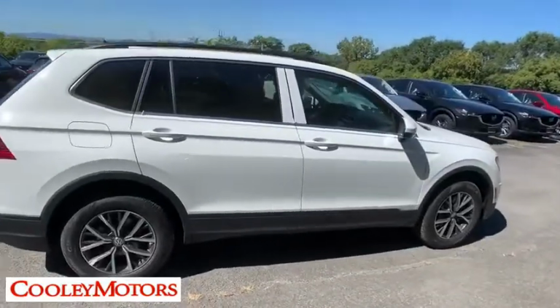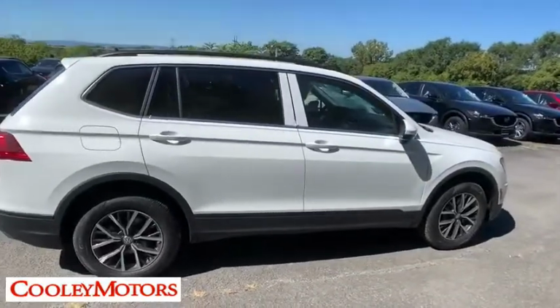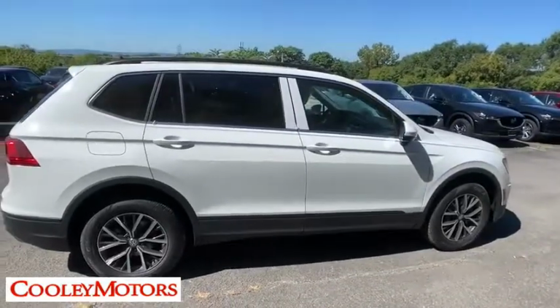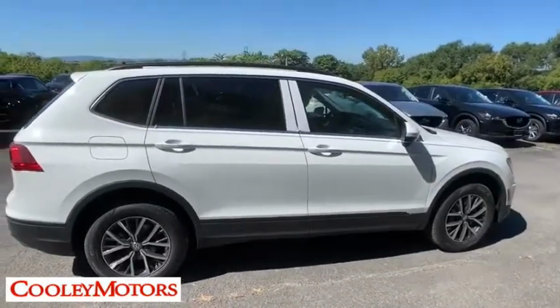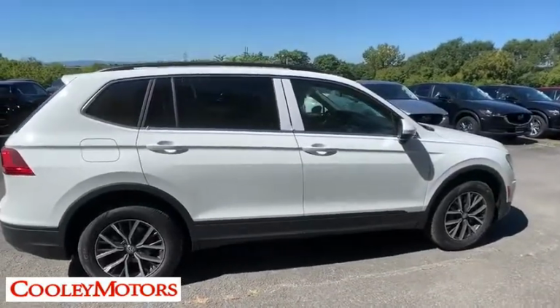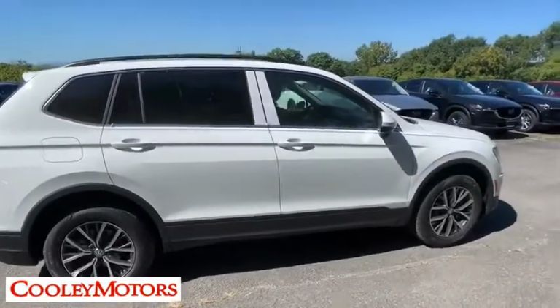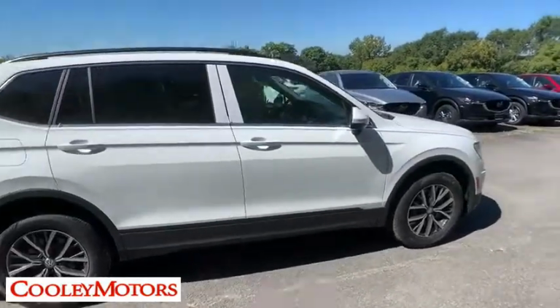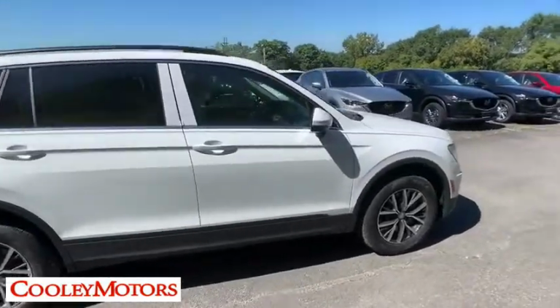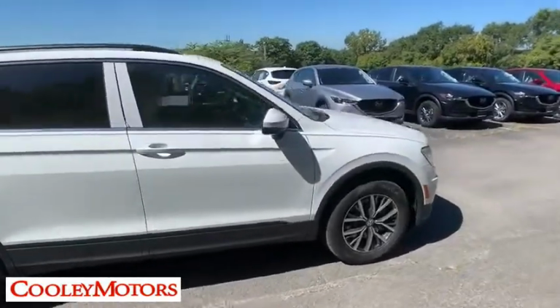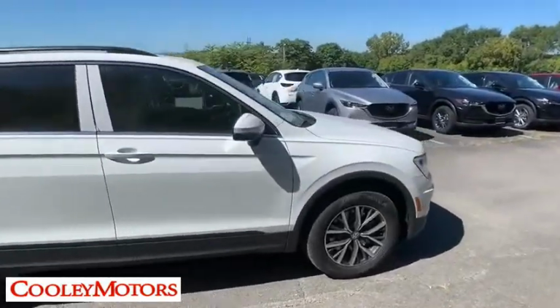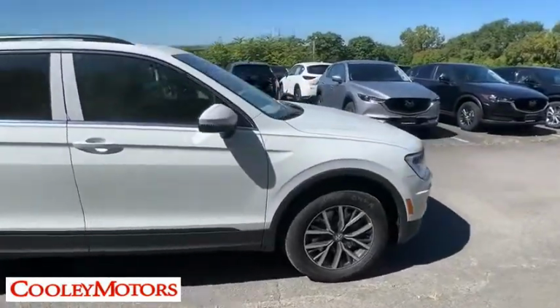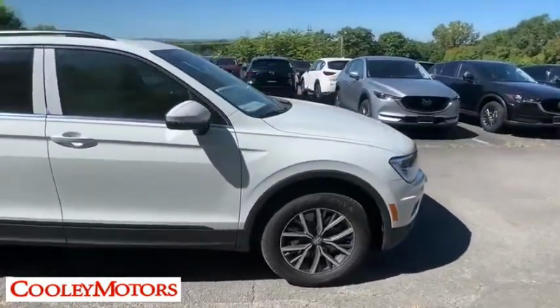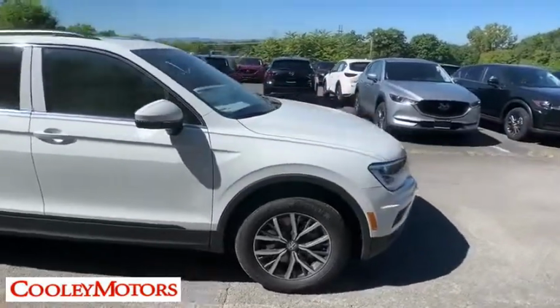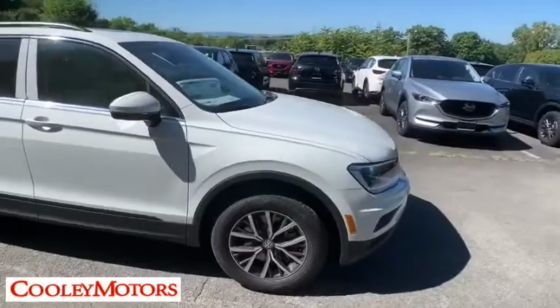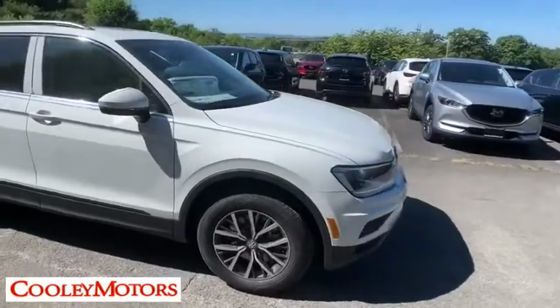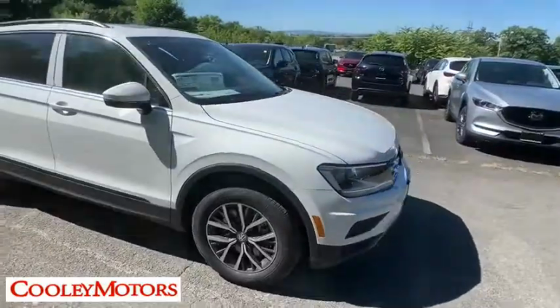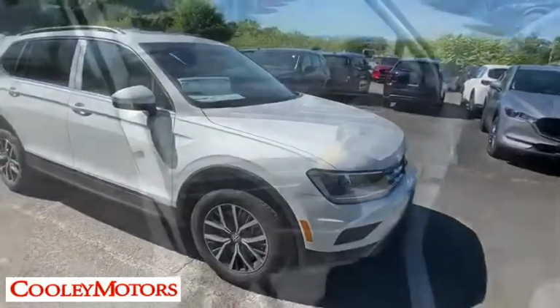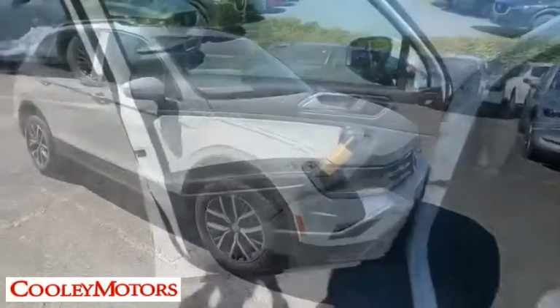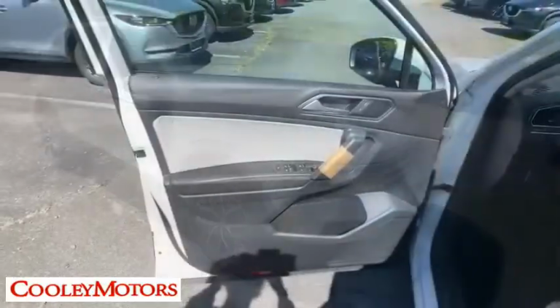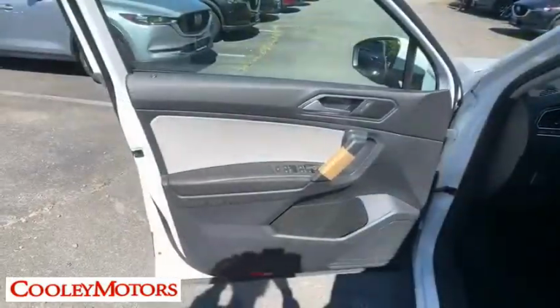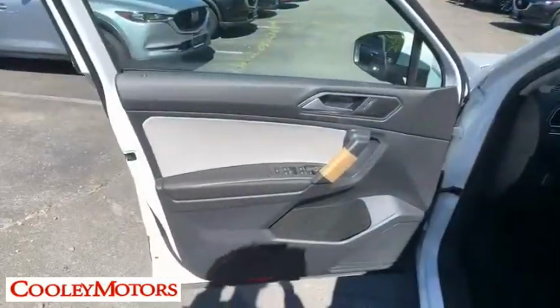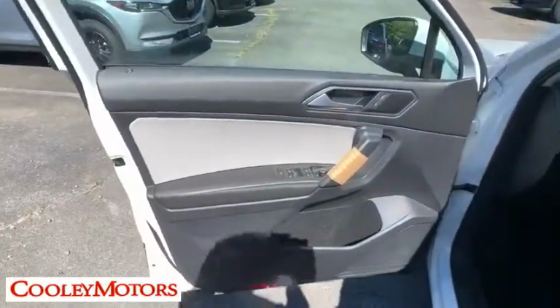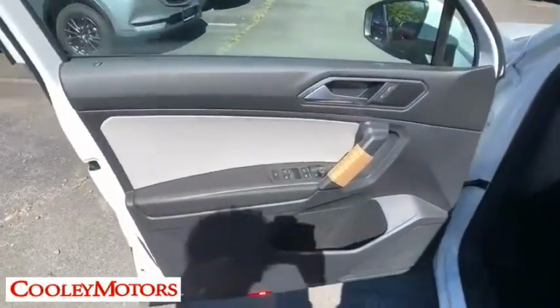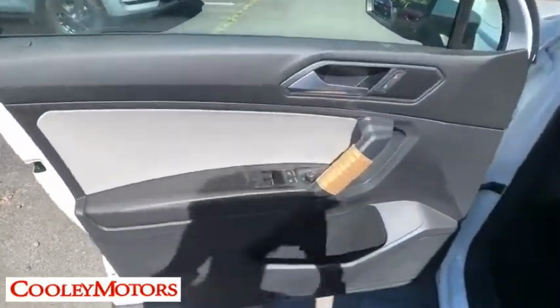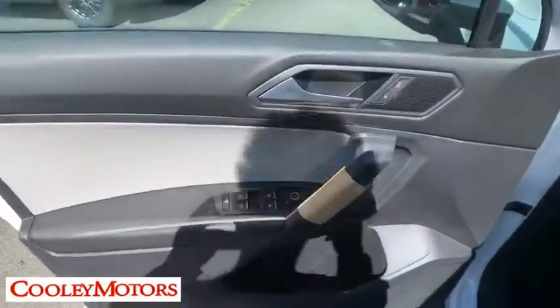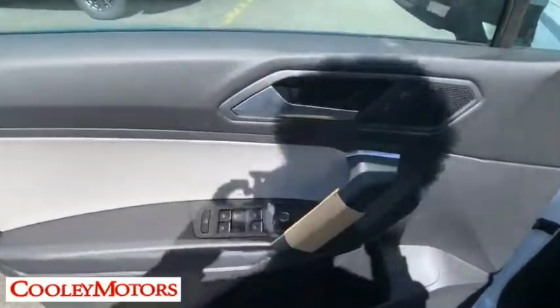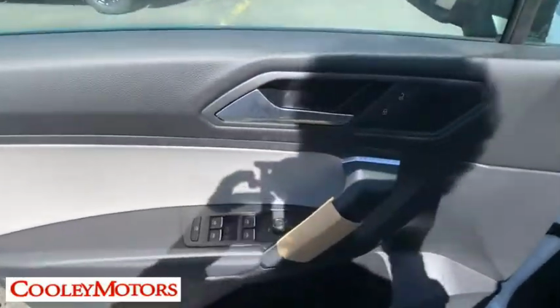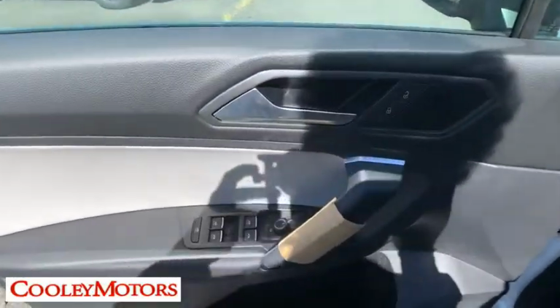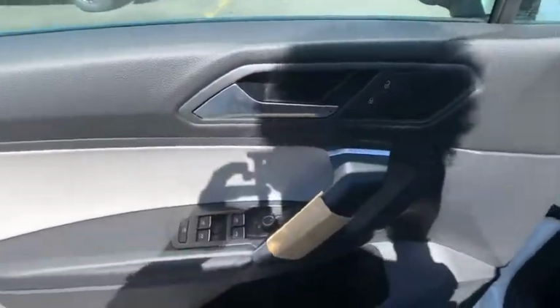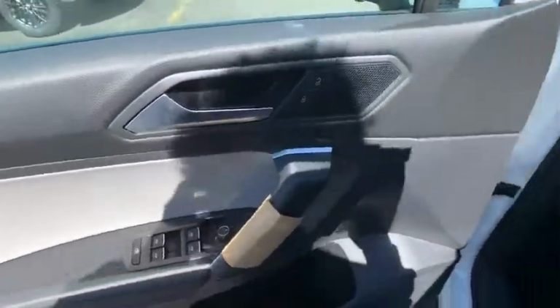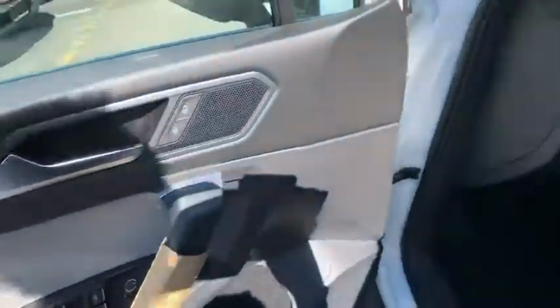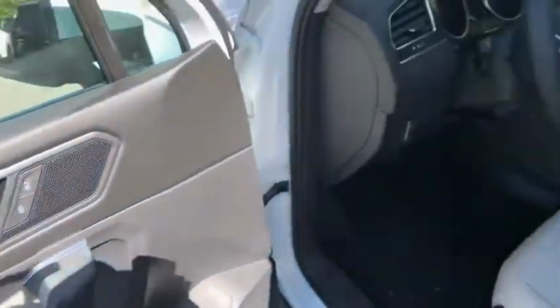Power windows, heated front seat, brake assist, tachometer, panic alarm, remote keyless entry, overhead console, and front reading lamps.